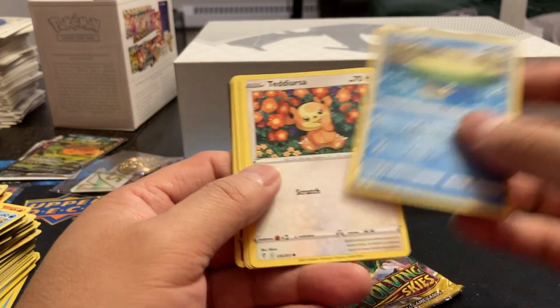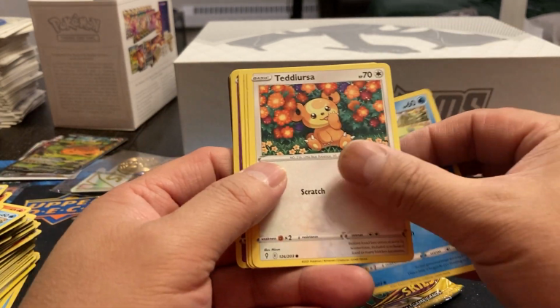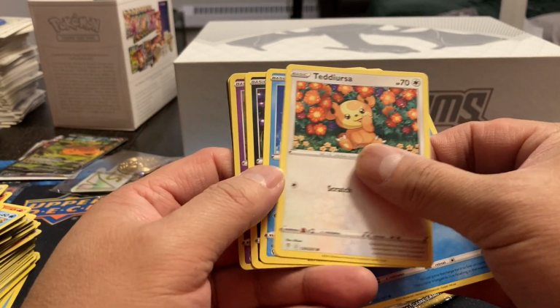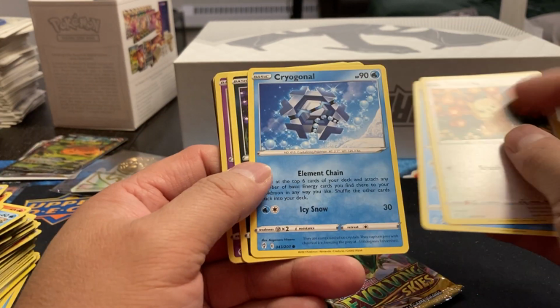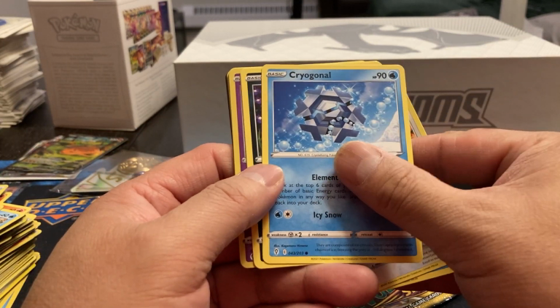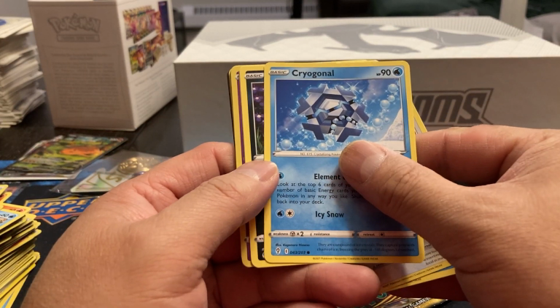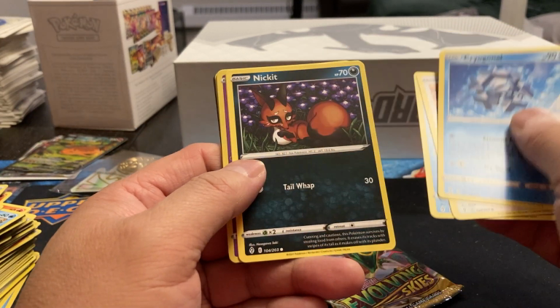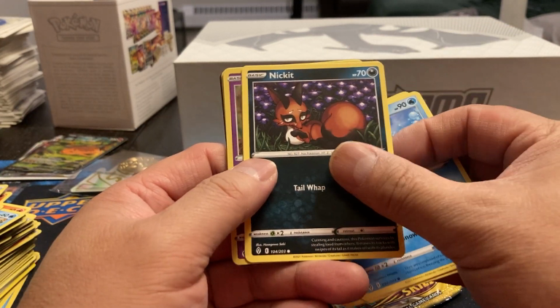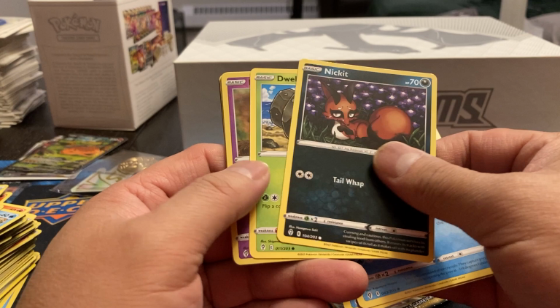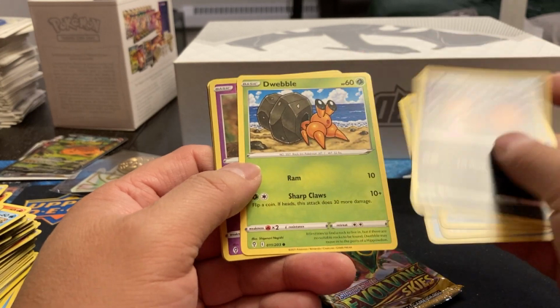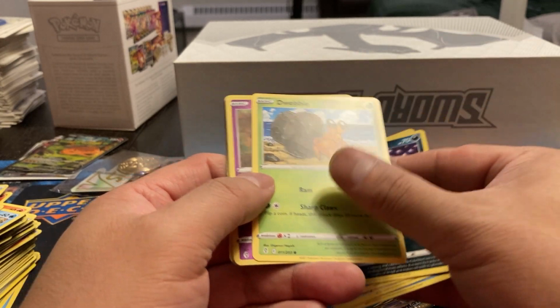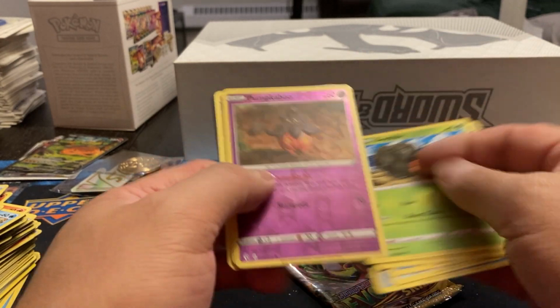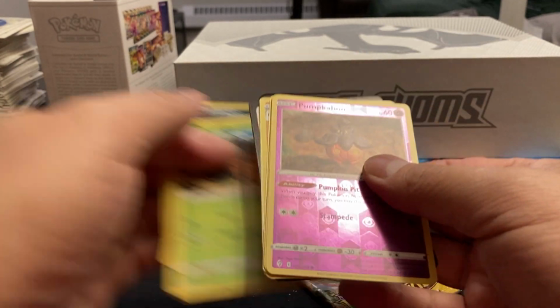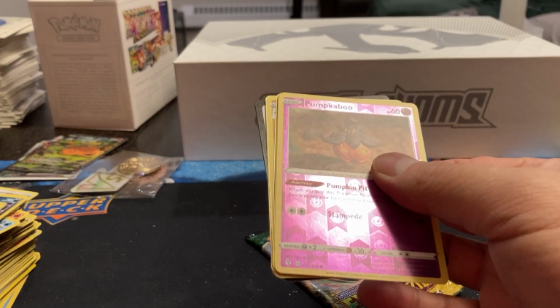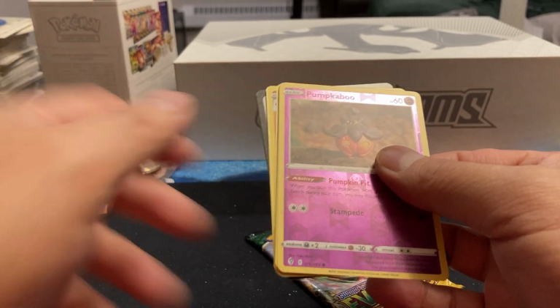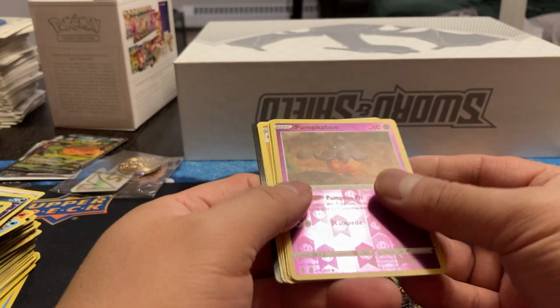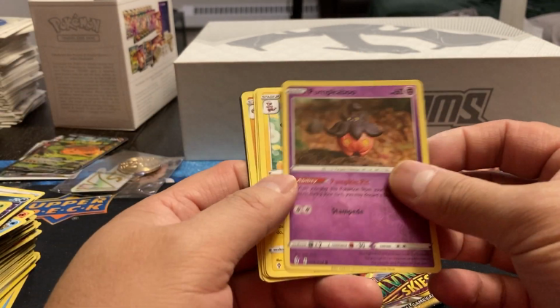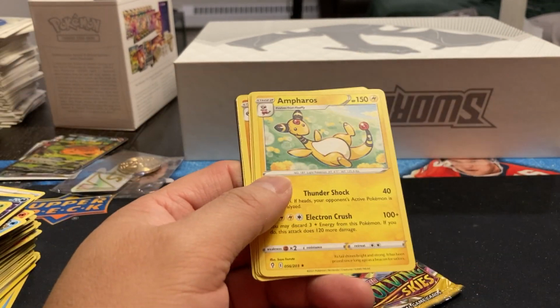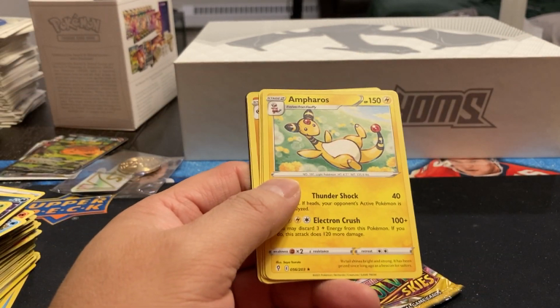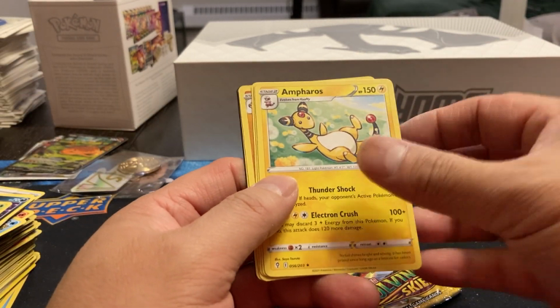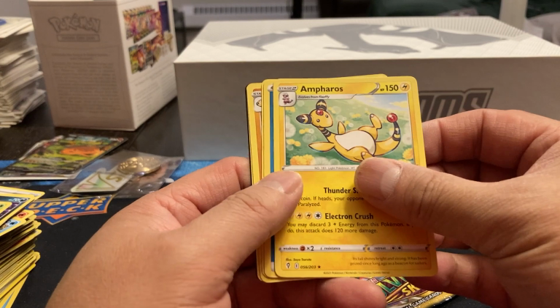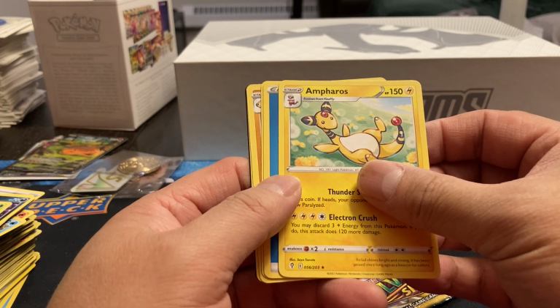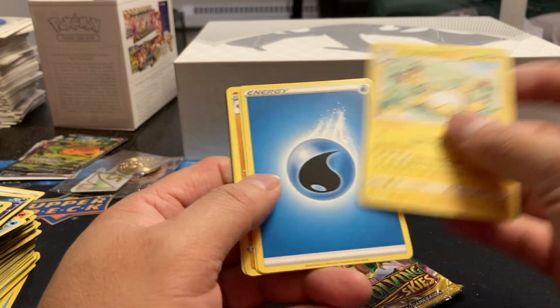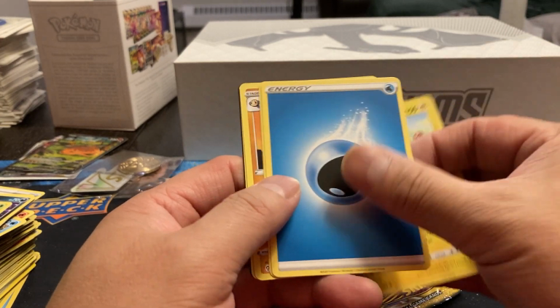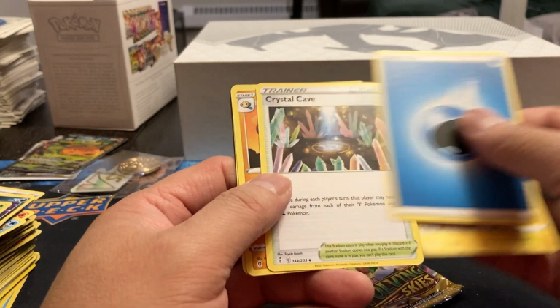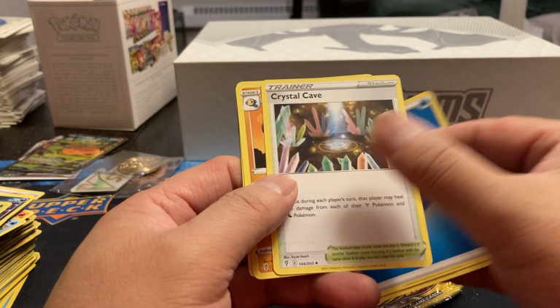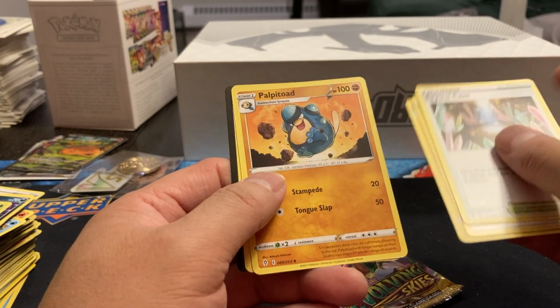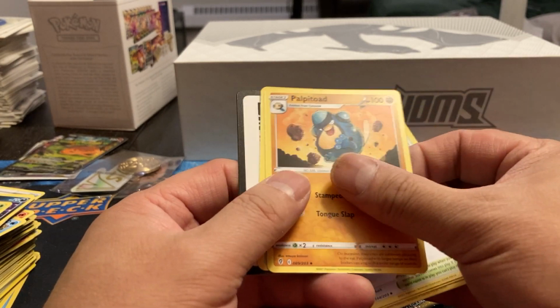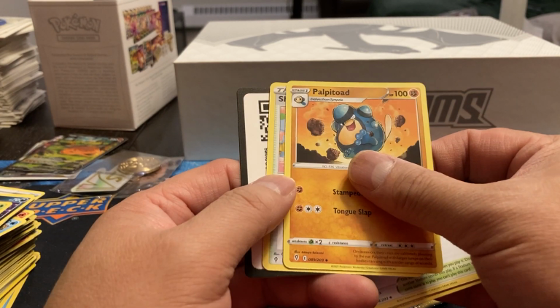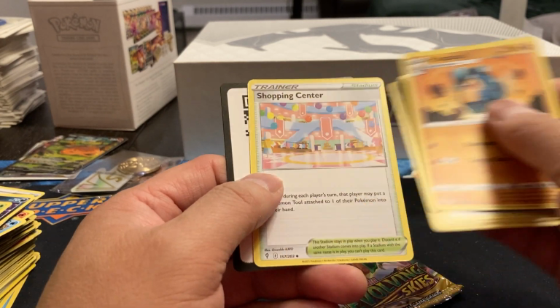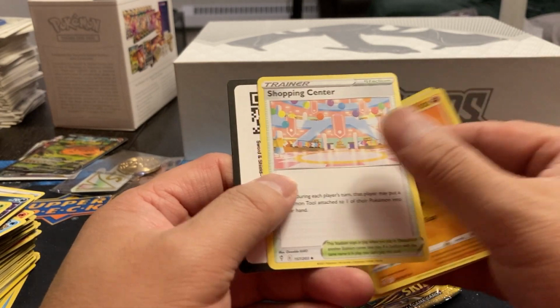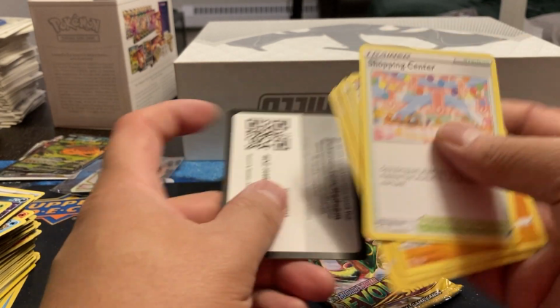Pack two Evolving Skies: Lotad, Terrakion, Cragaliar, Nickit, Dwebble, Pumpkaboo. Ampharos, Energy, Crystal Cave, Palossand, and Shopping Center.